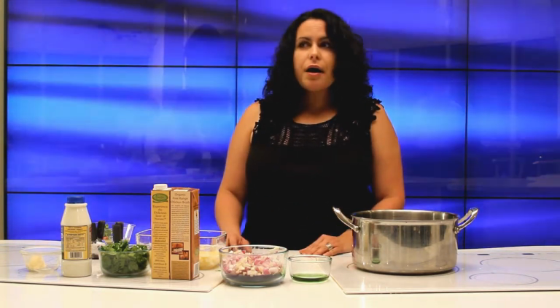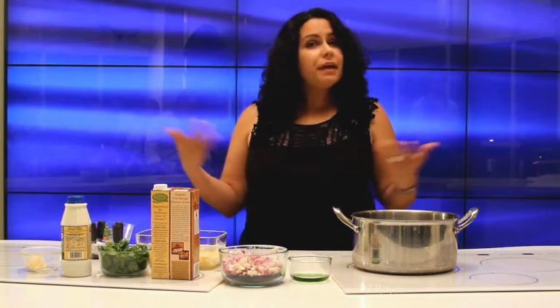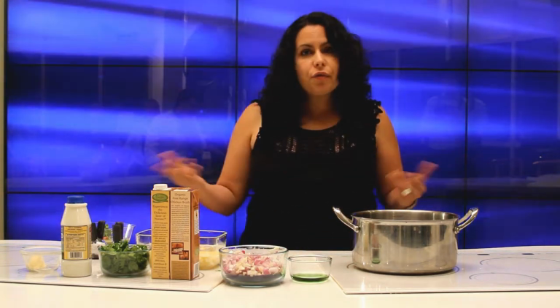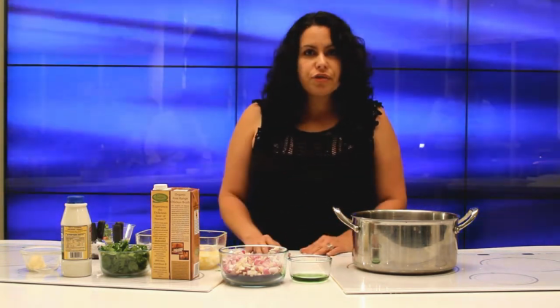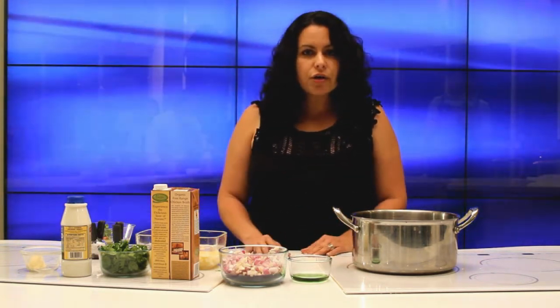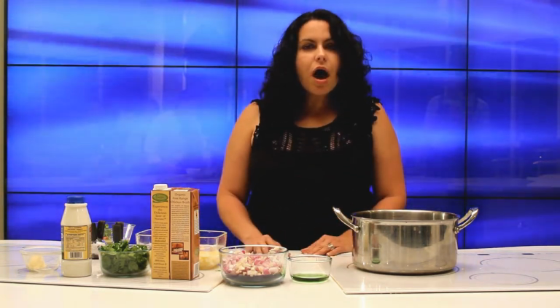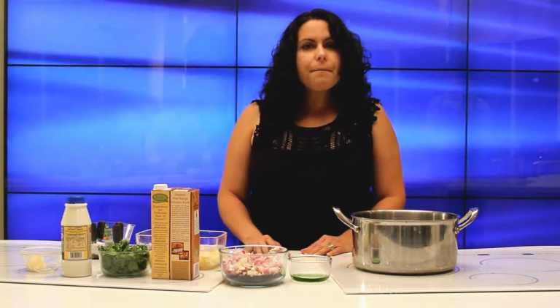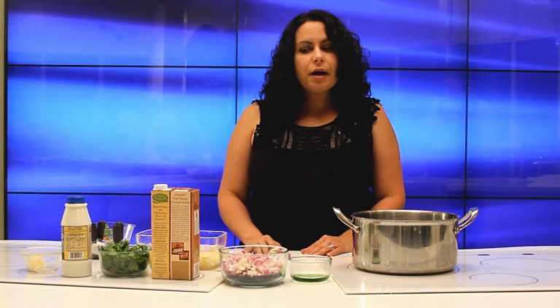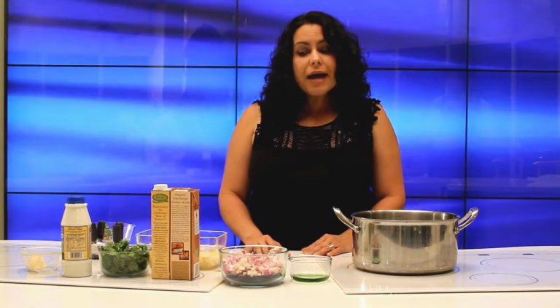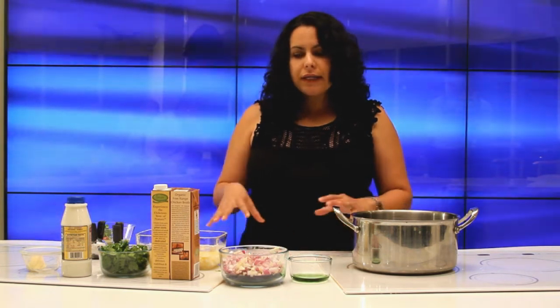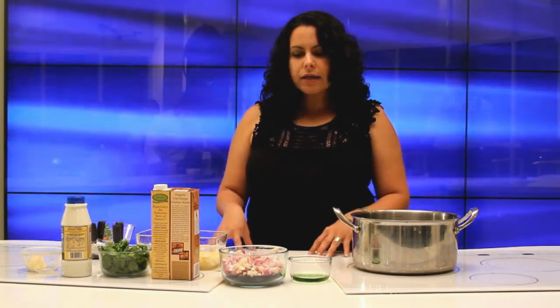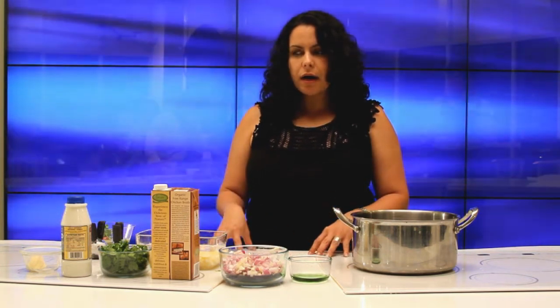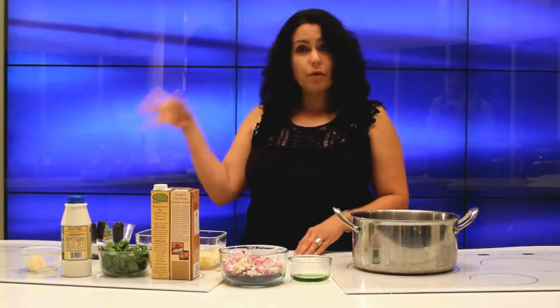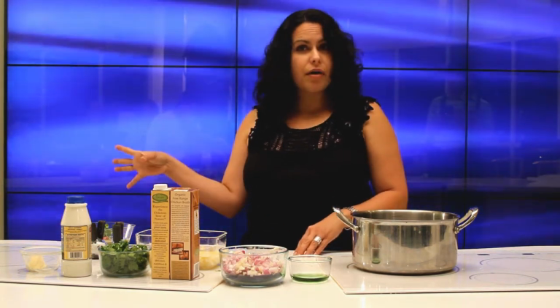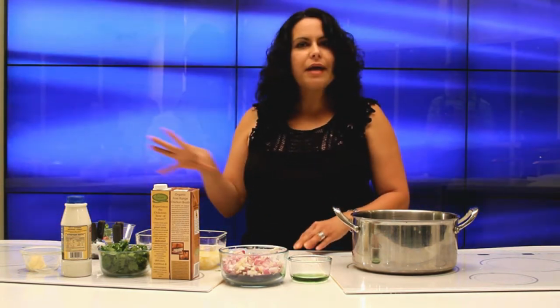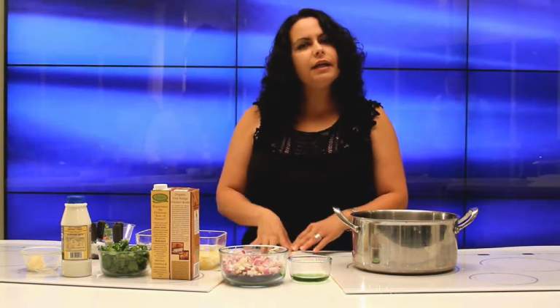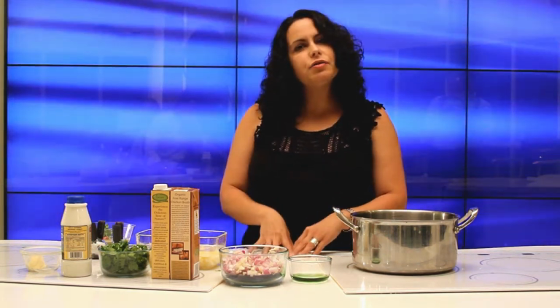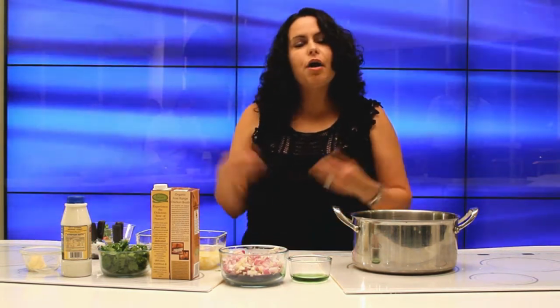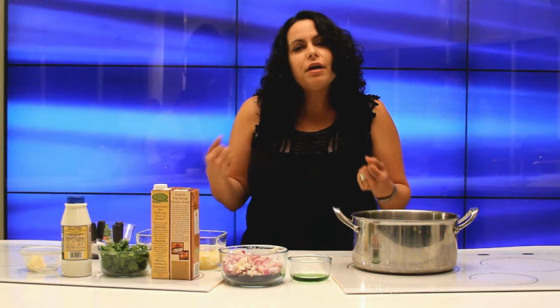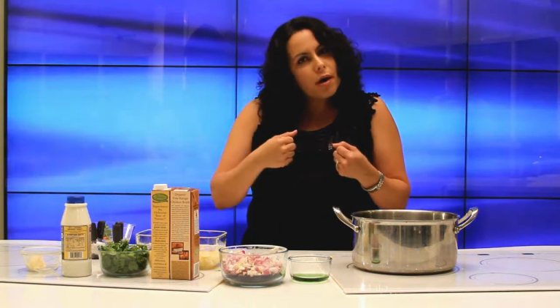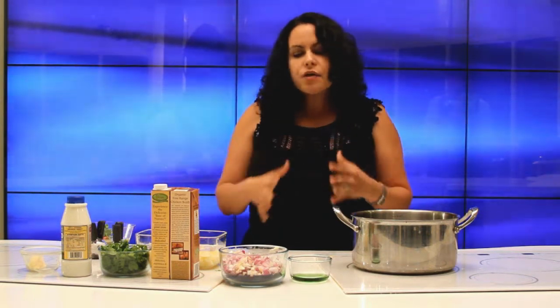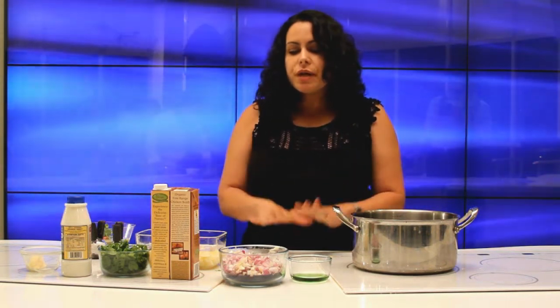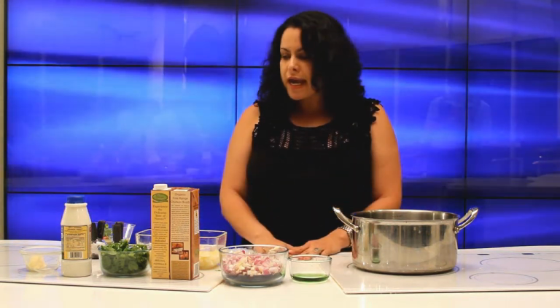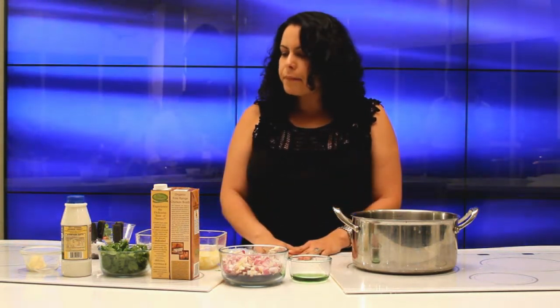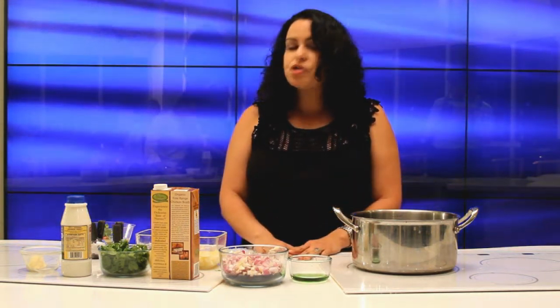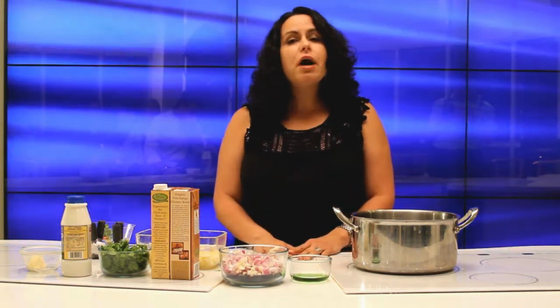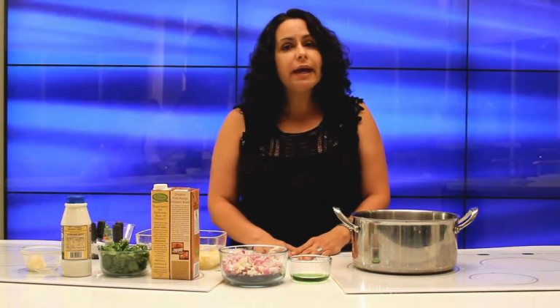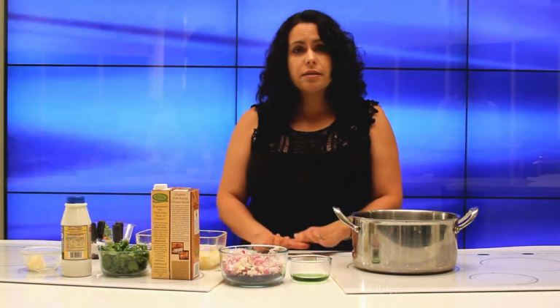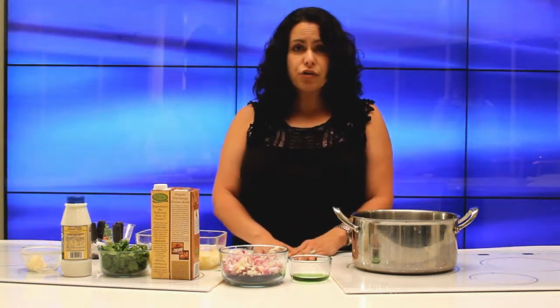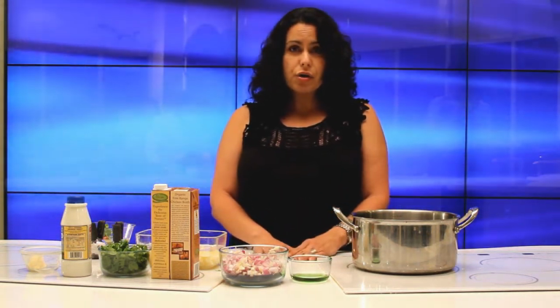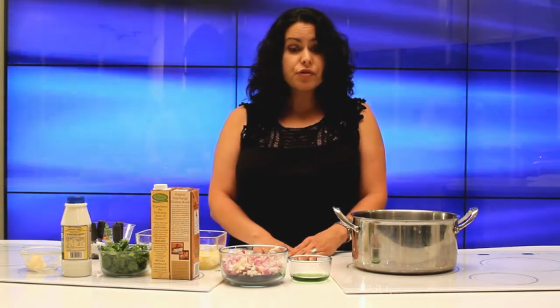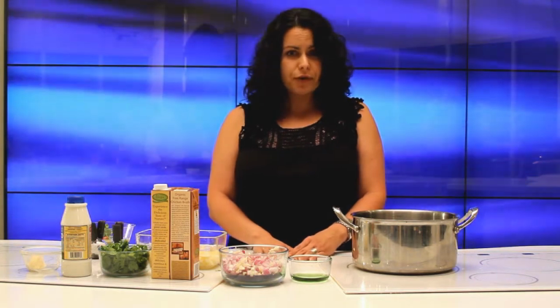I've been here for 14 years, but I really like the weather, and I really like to be comfy and warm. So today I'm going to show you how to make a cilantro soup for you.